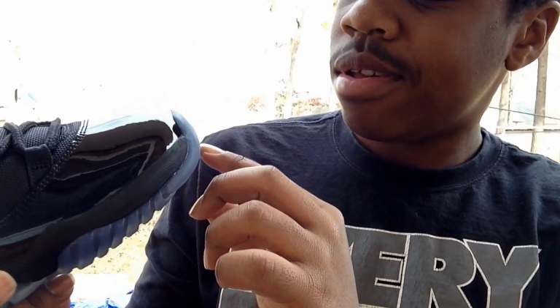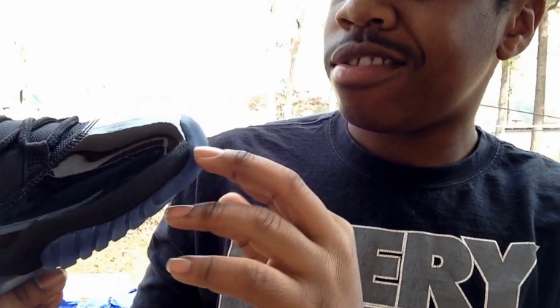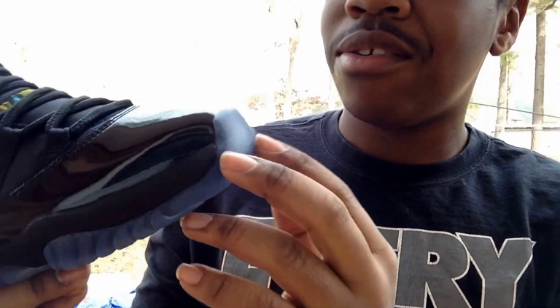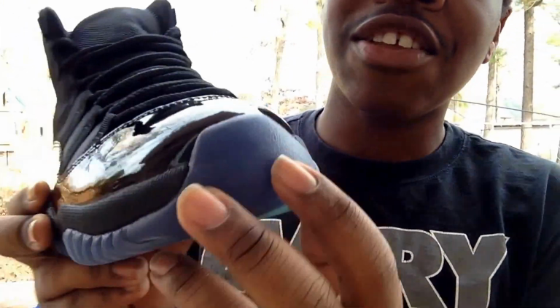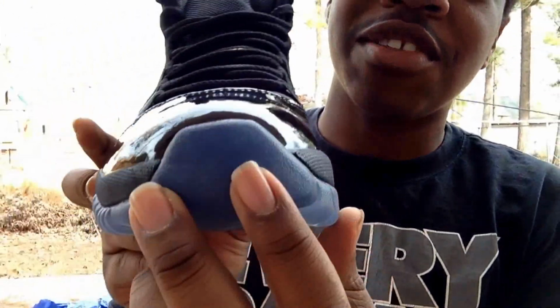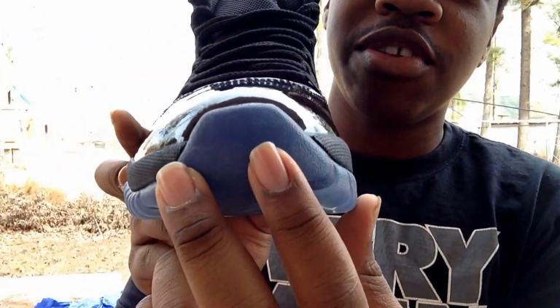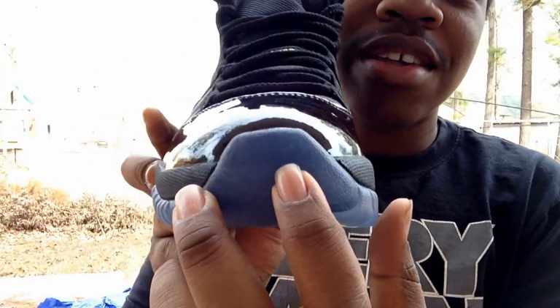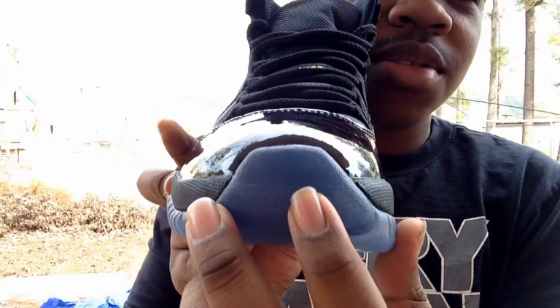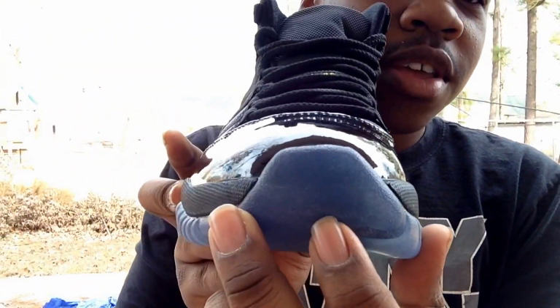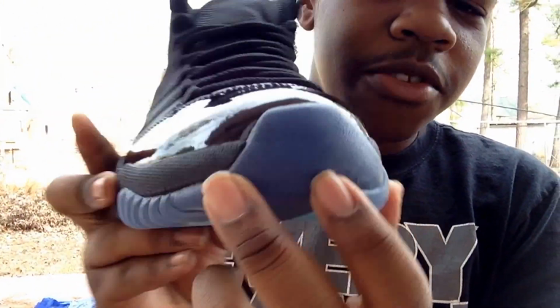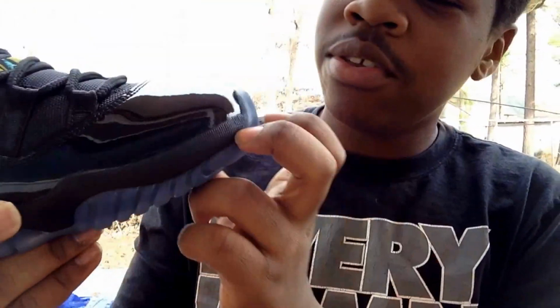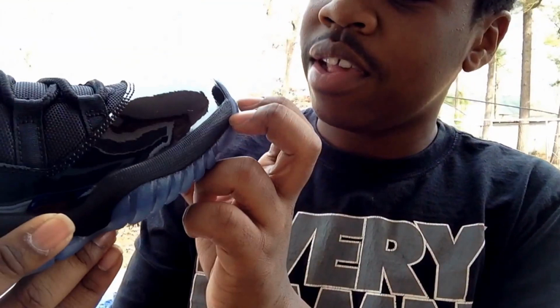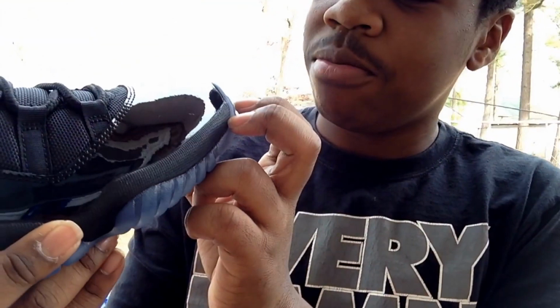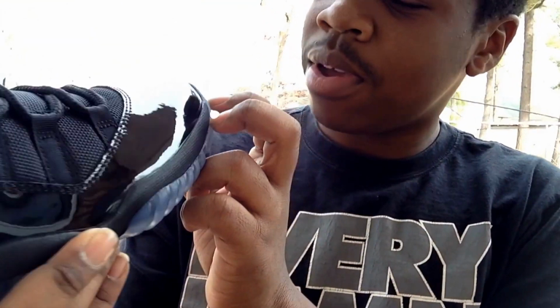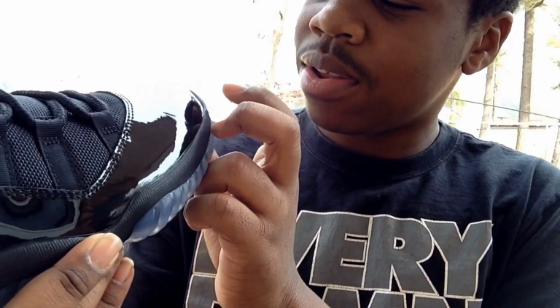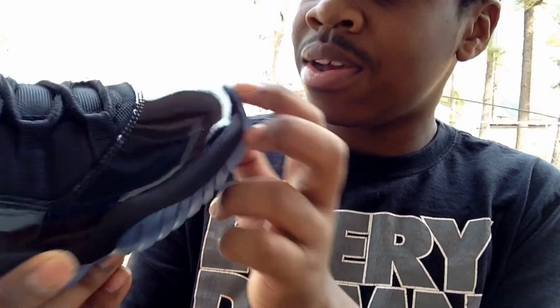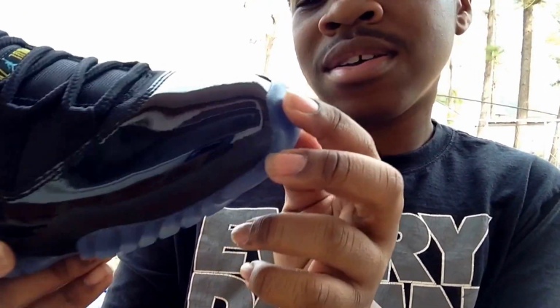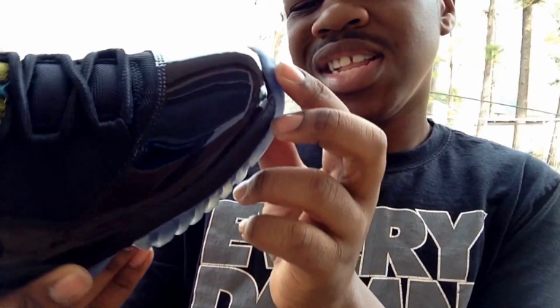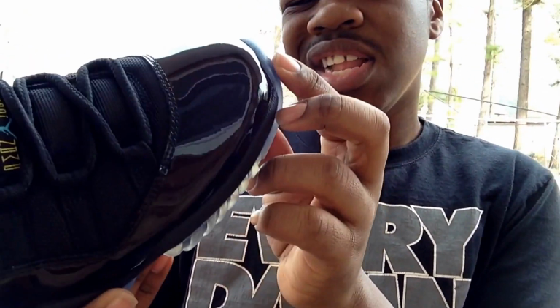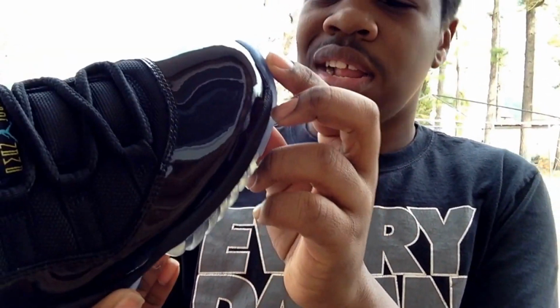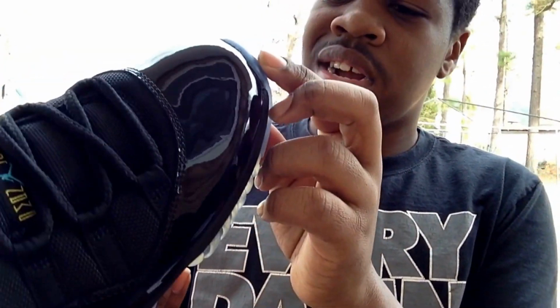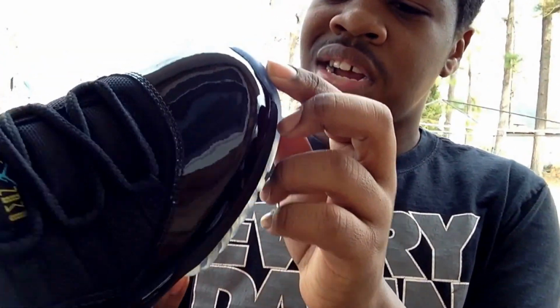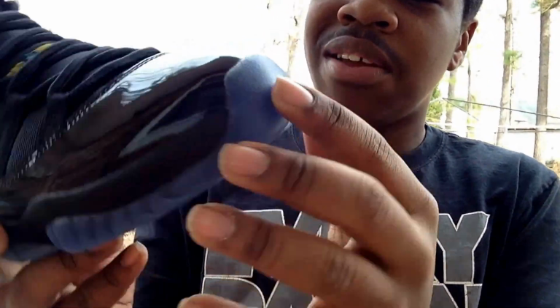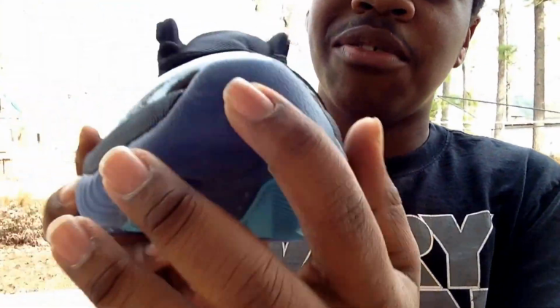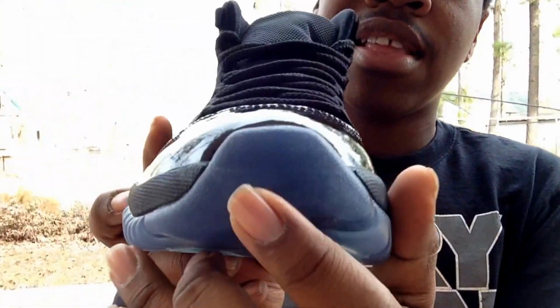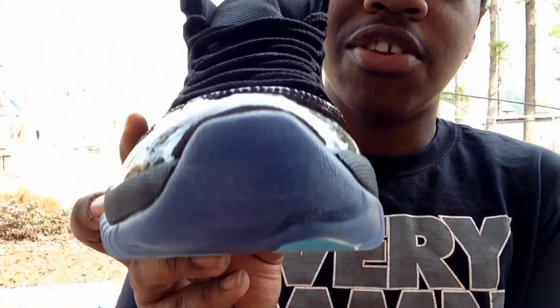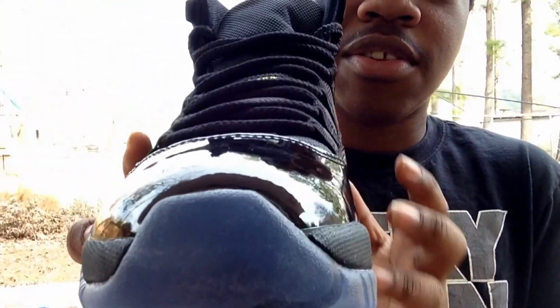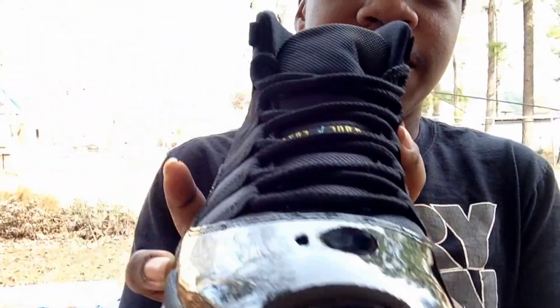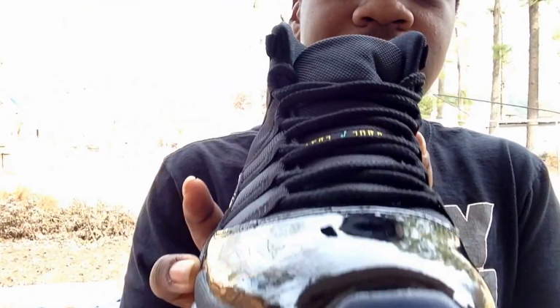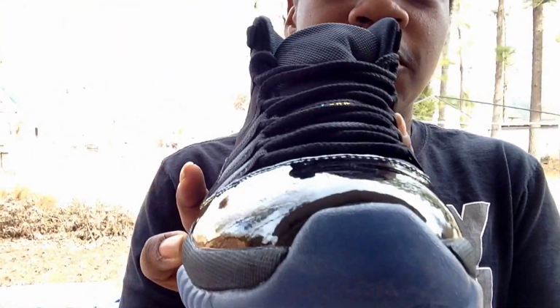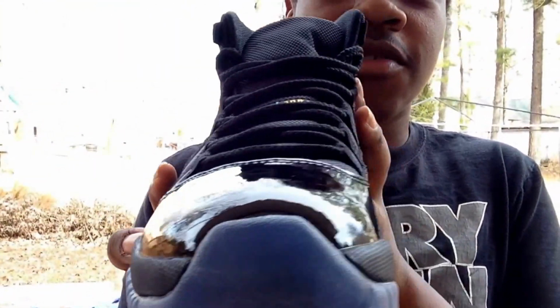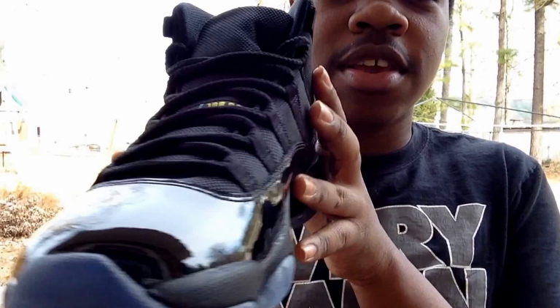The toe box right here — it's not translucent, you can't fully see through it, but you can see a little bit. Not really translucent, but that's the toe box right there.